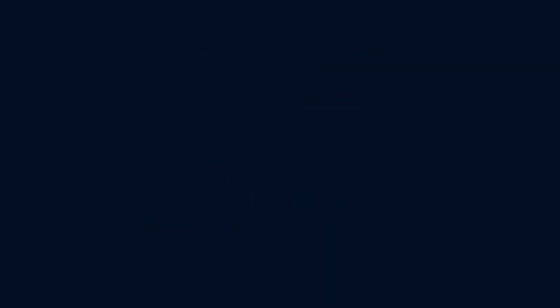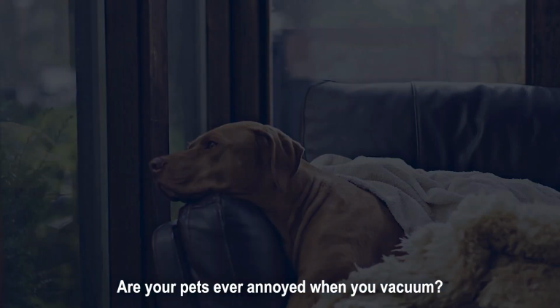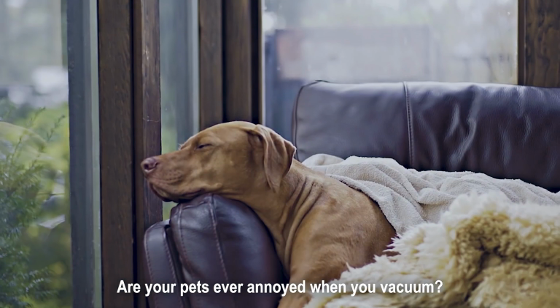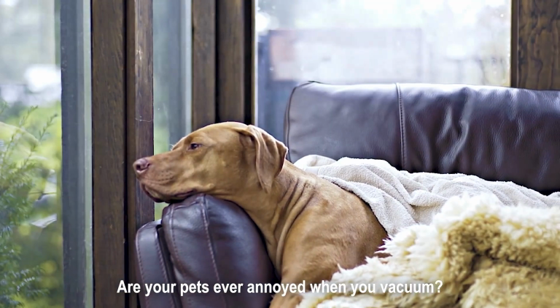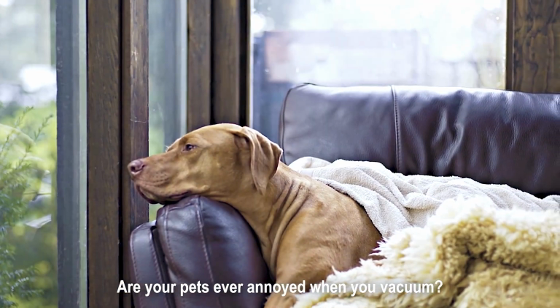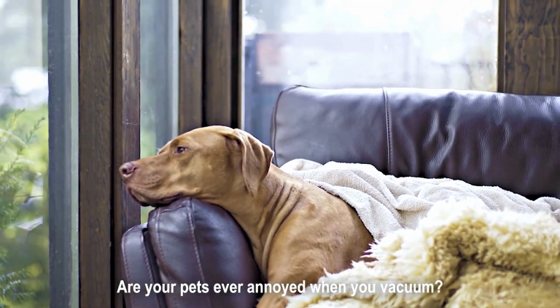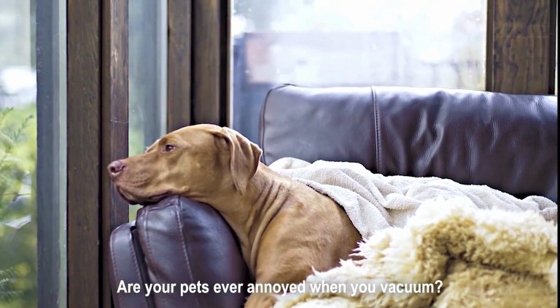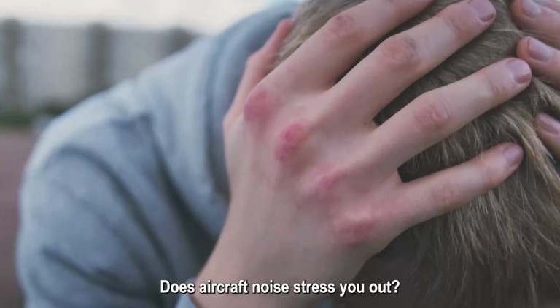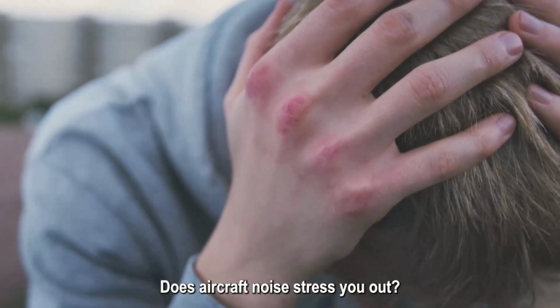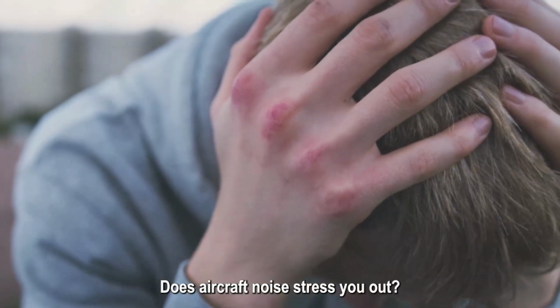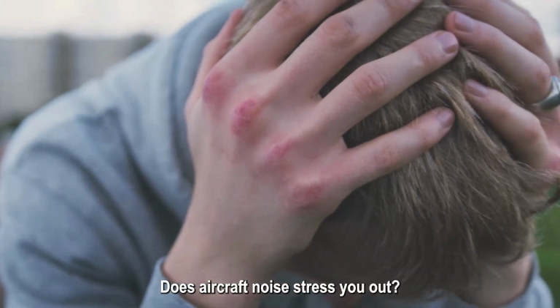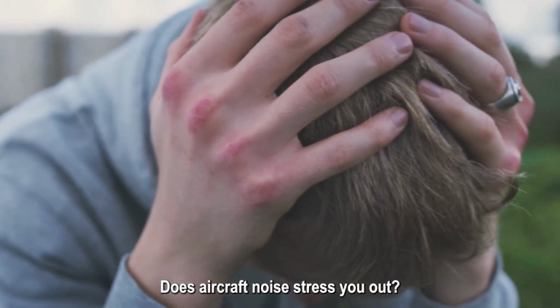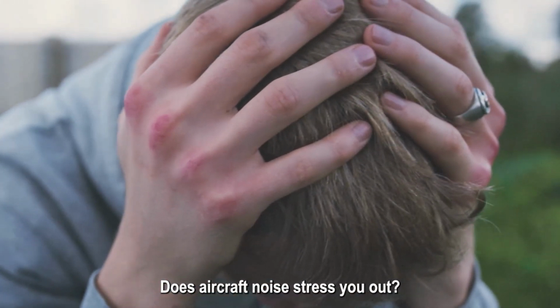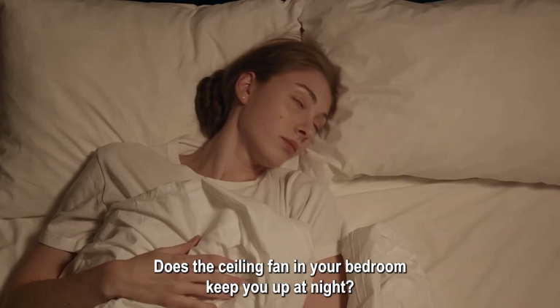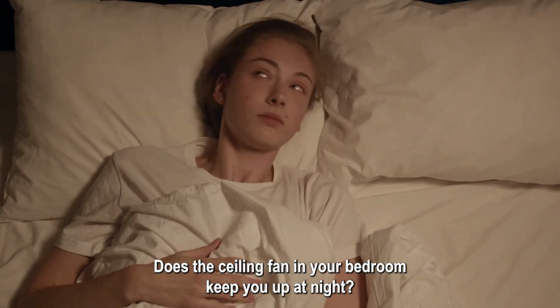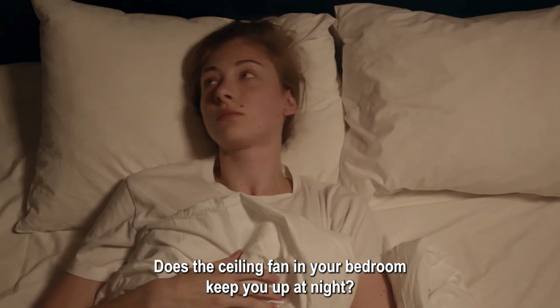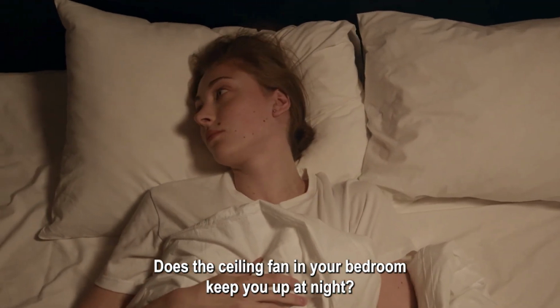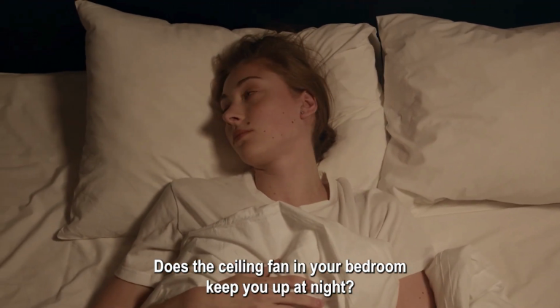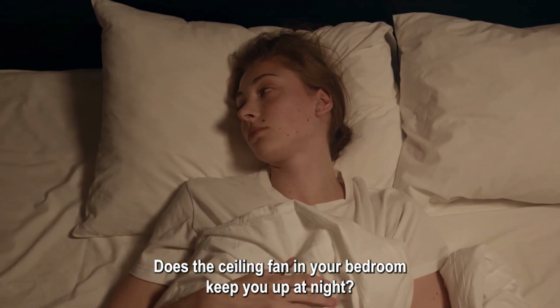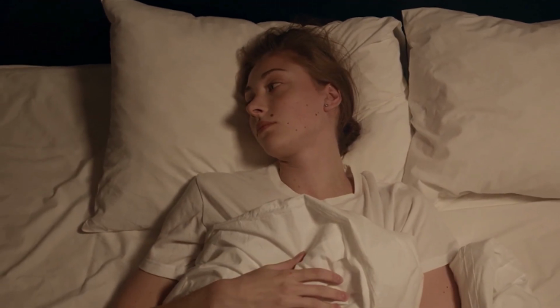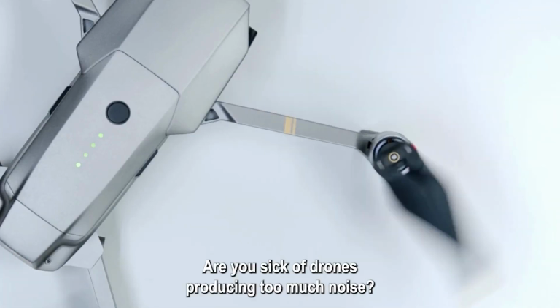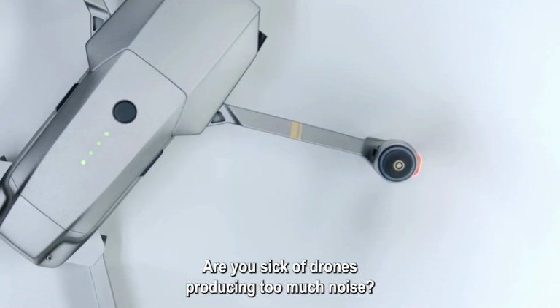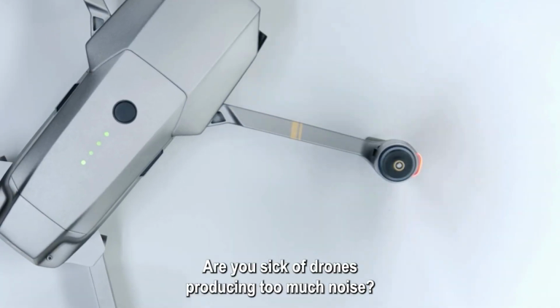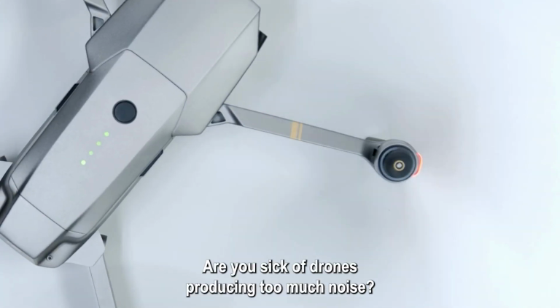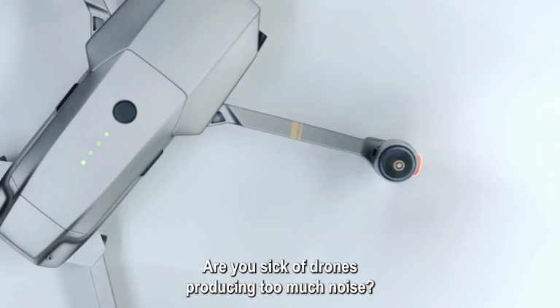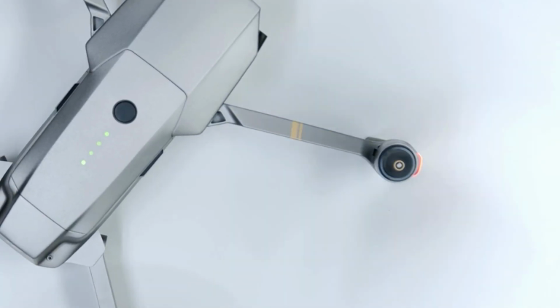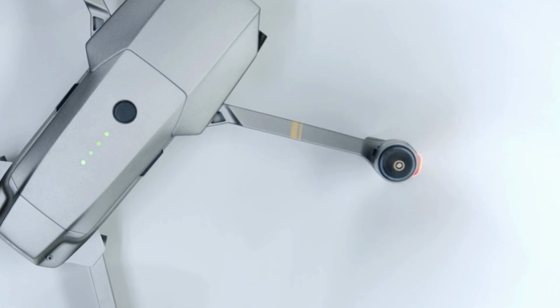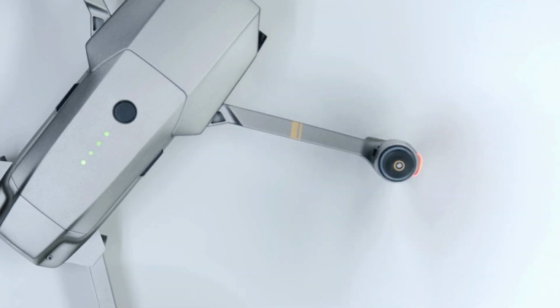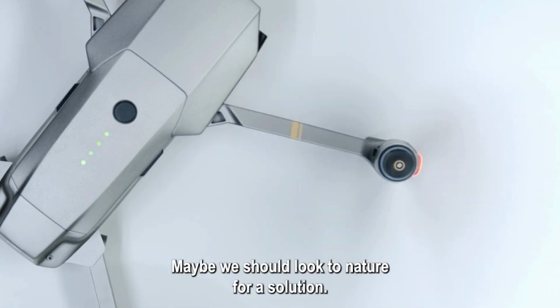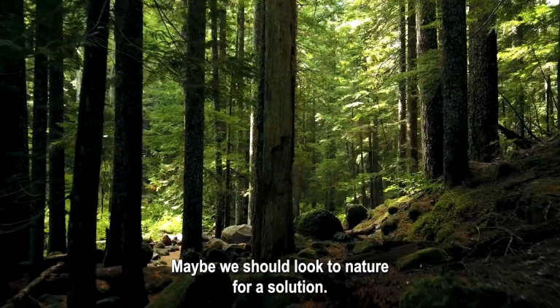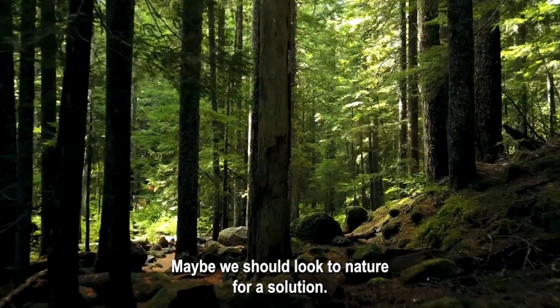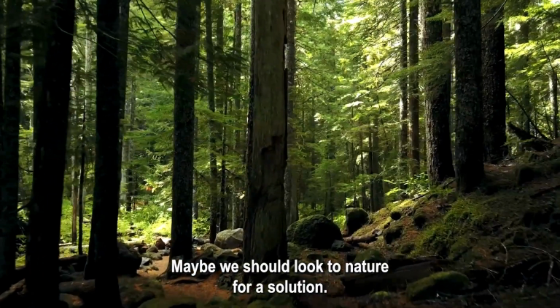Are your pets ever annoyed when you vacuum? Does aircraft noise stress you out? Does the ceiling fan in your bedroom keep you up at night? Are you sick of drones producing too much noise? Maybe we should look to nature for a solution.